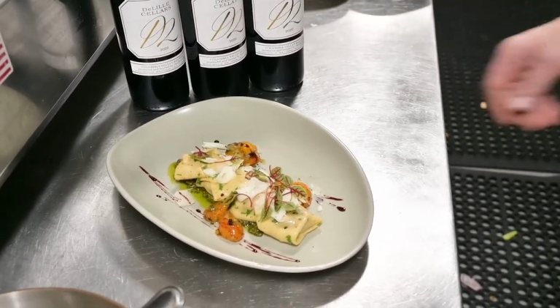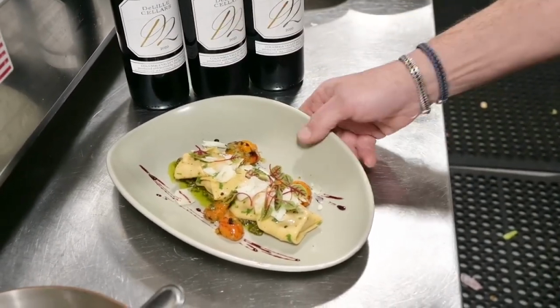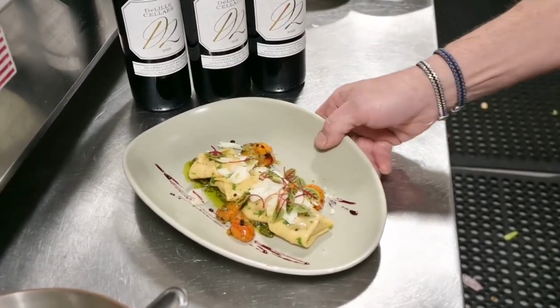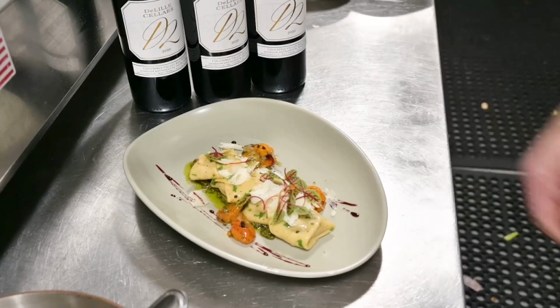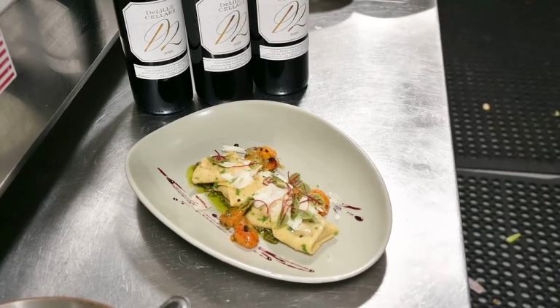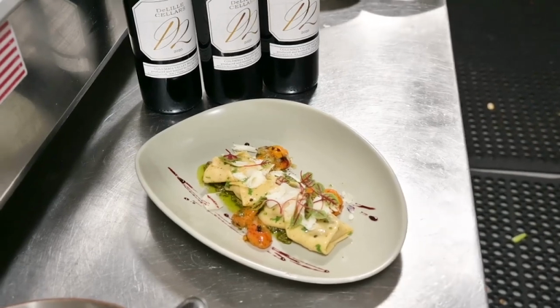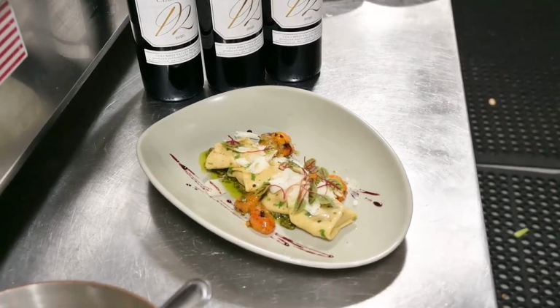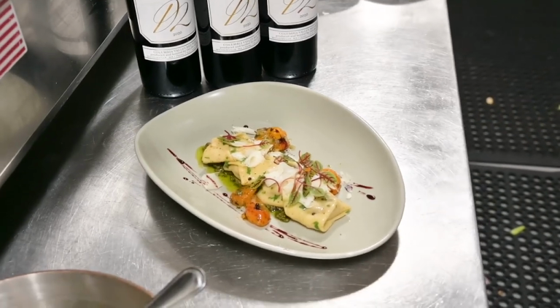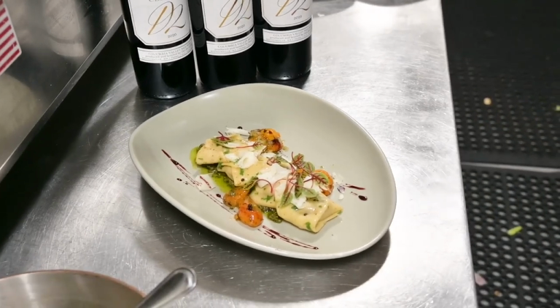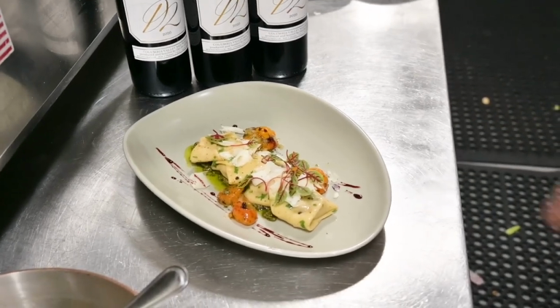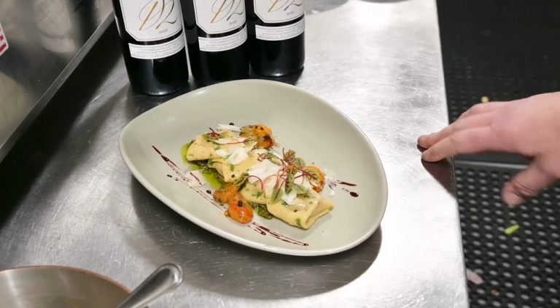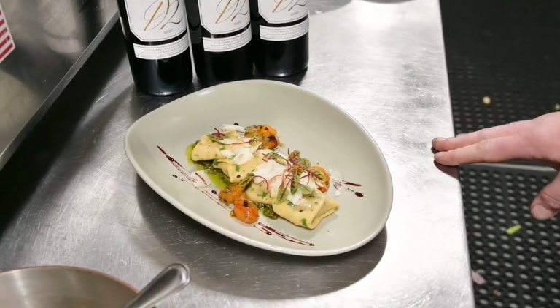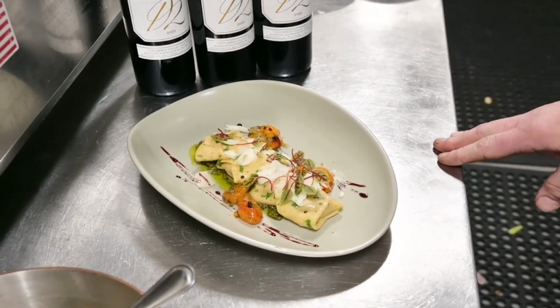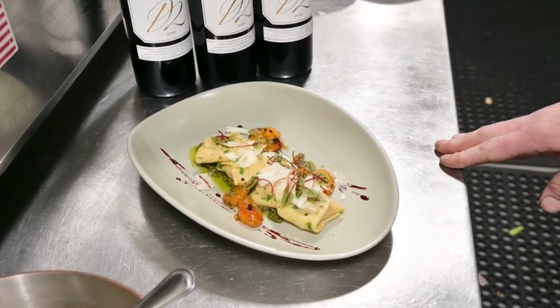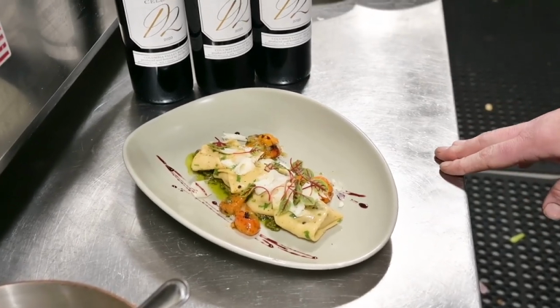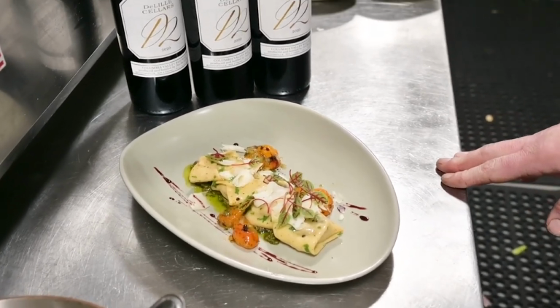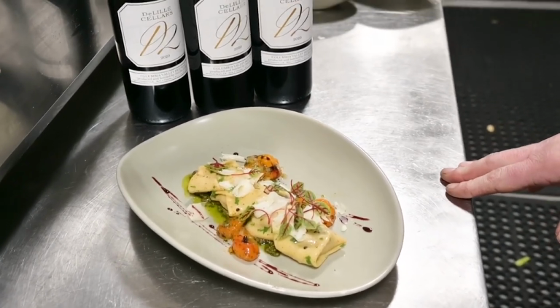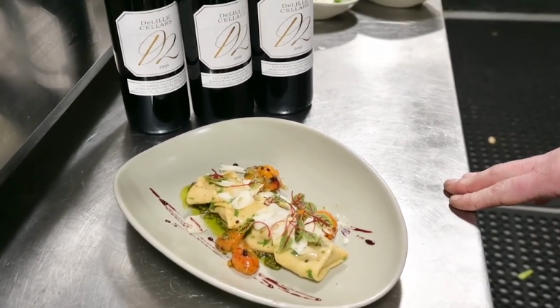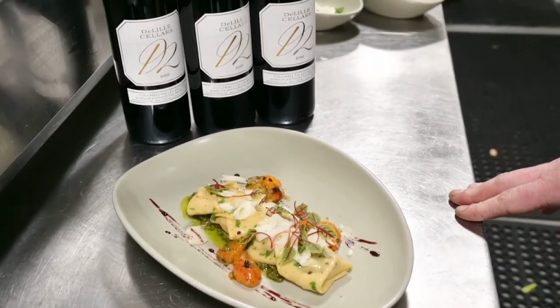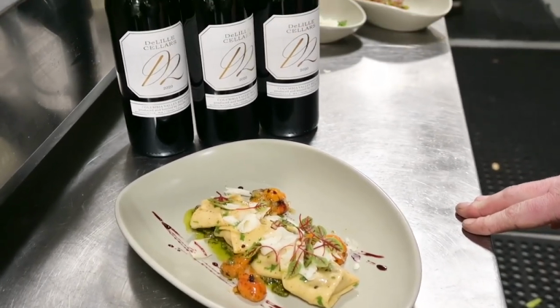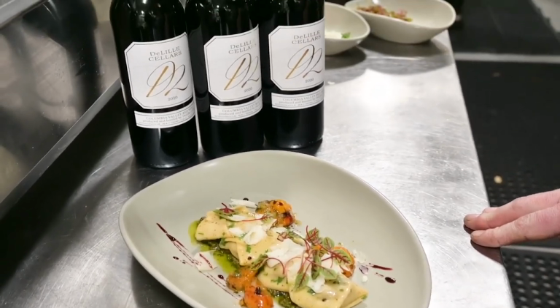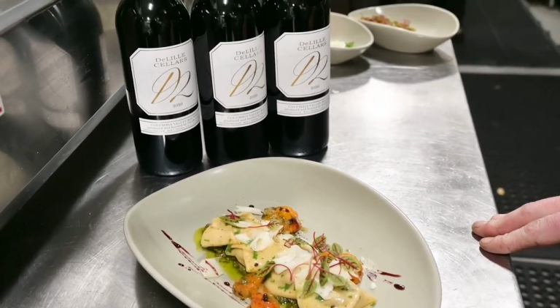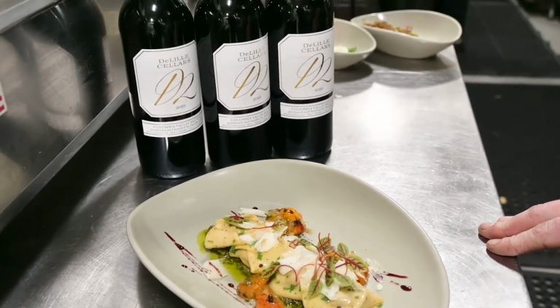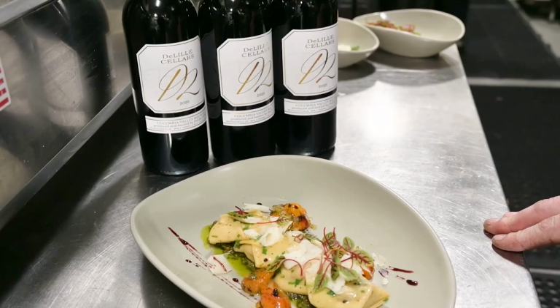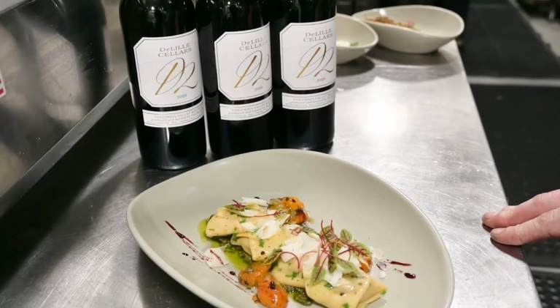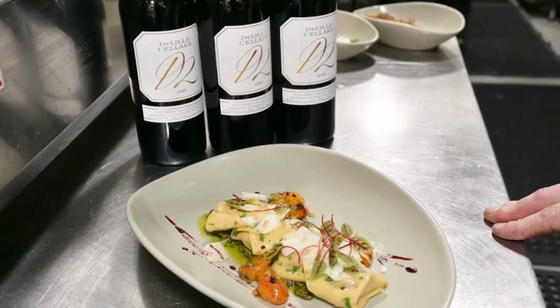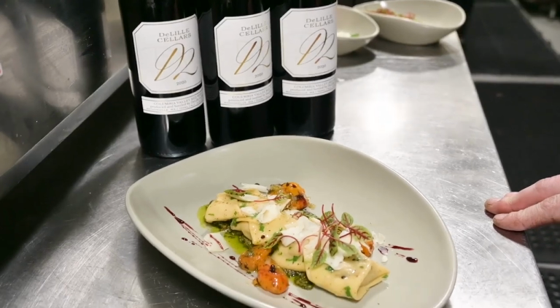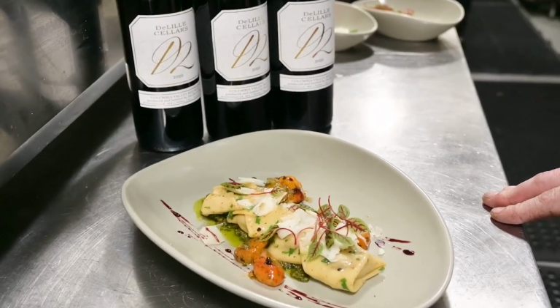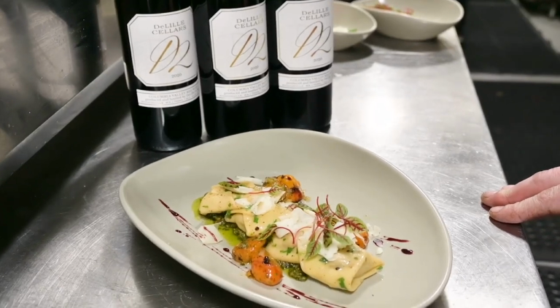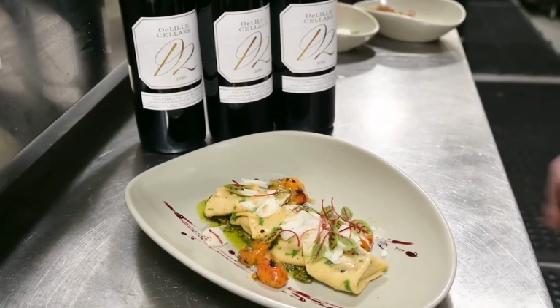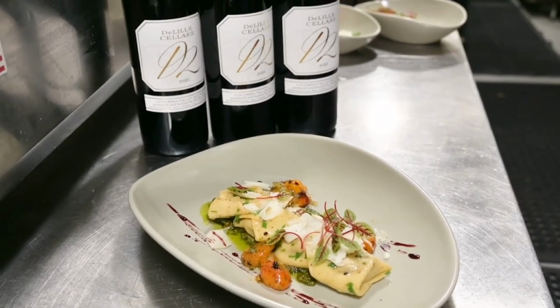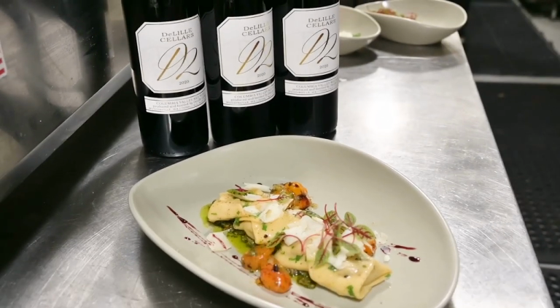There you have it — braised veal tortellone, creamy pistachio pesto, charred tomato conserva, and a pecorino tartufo. Thank you.